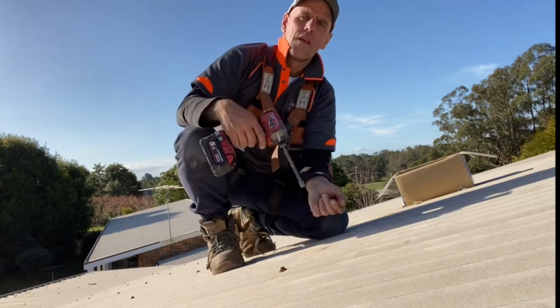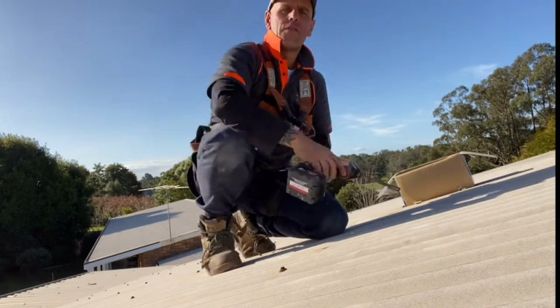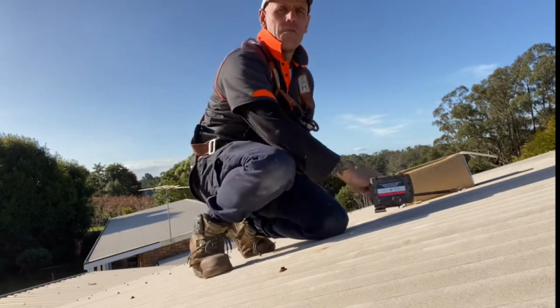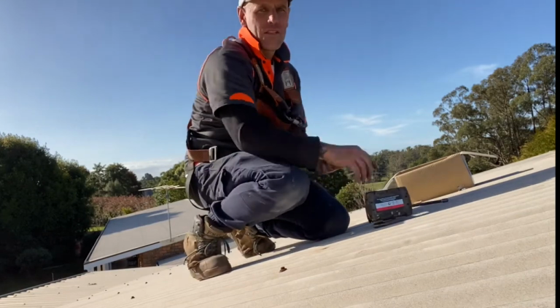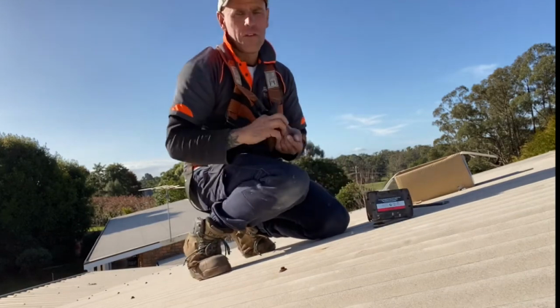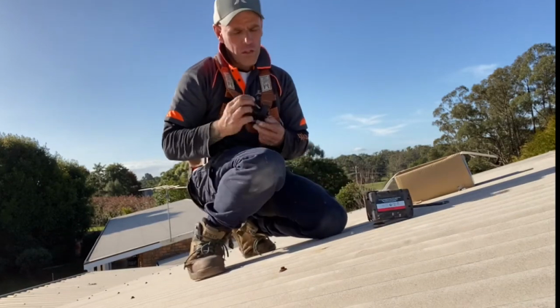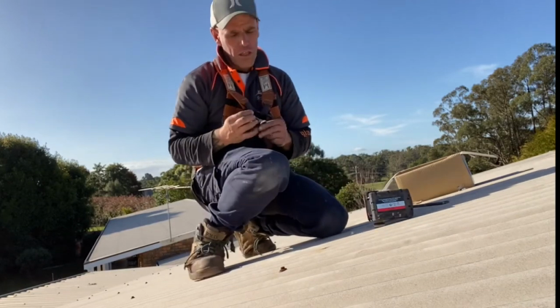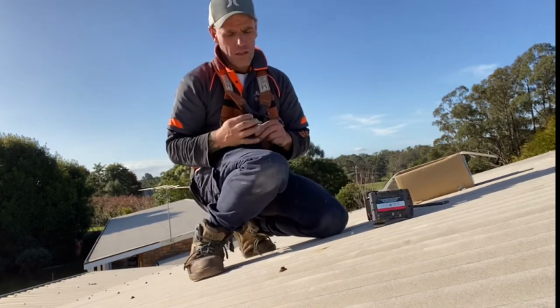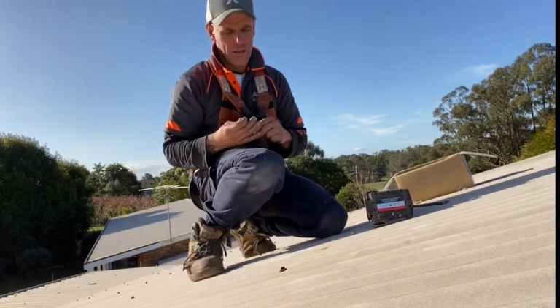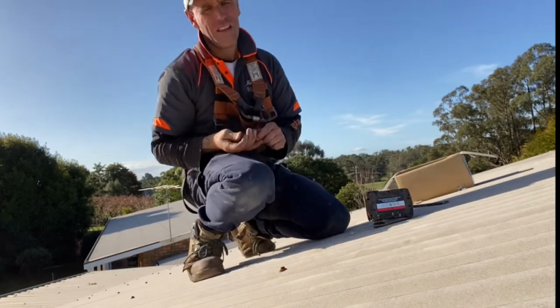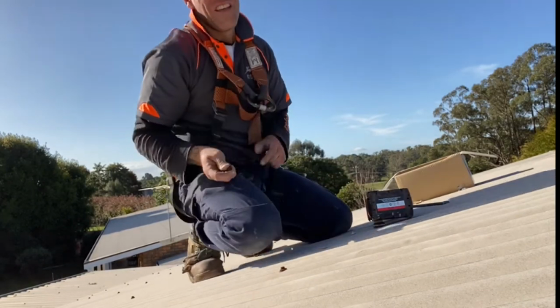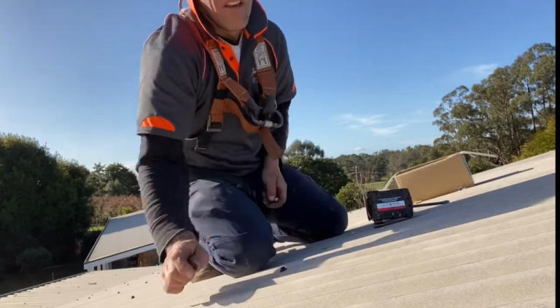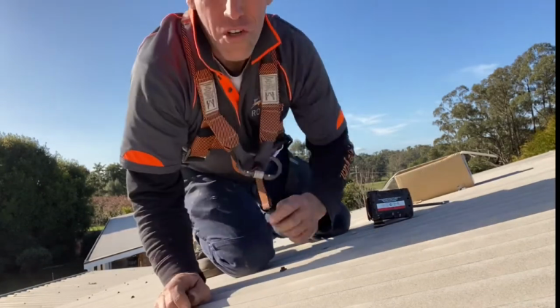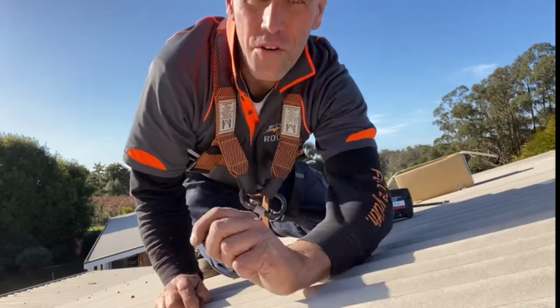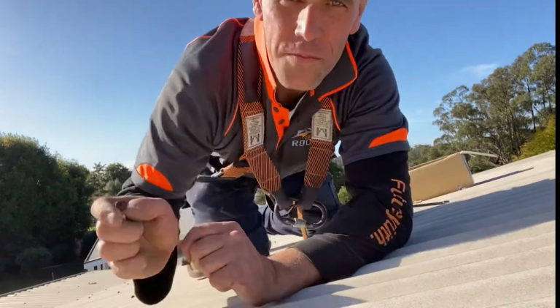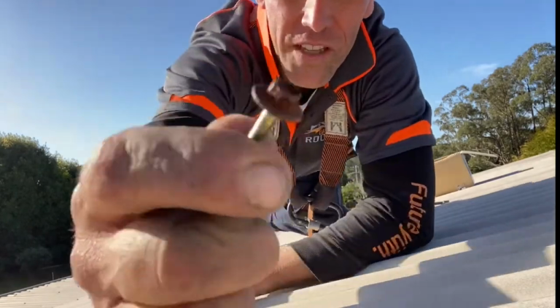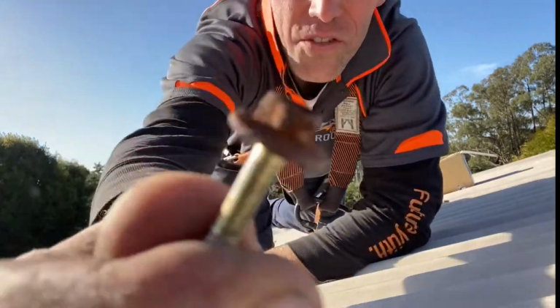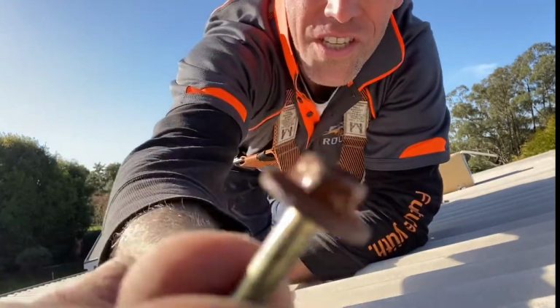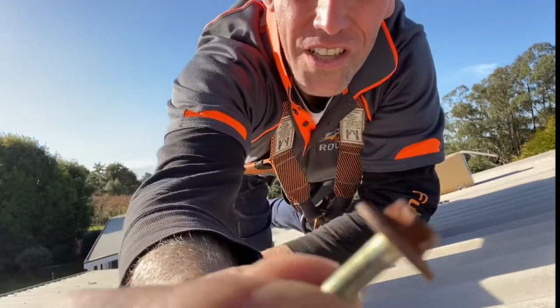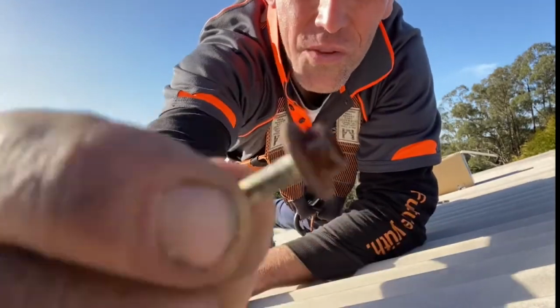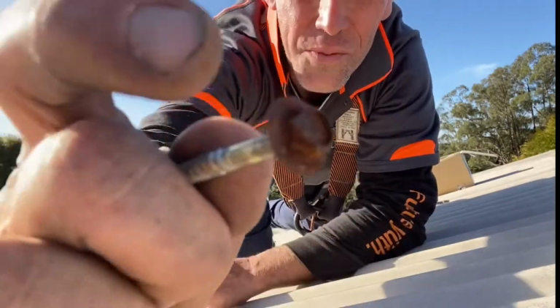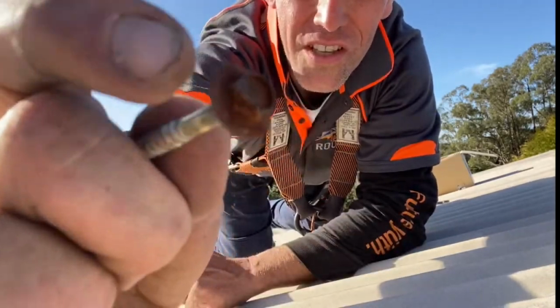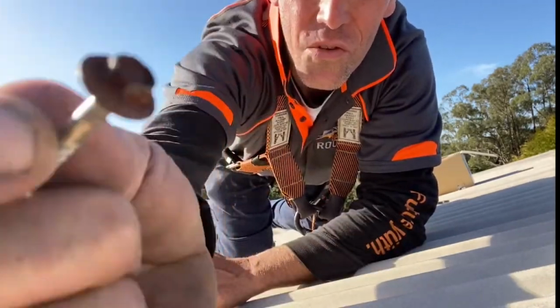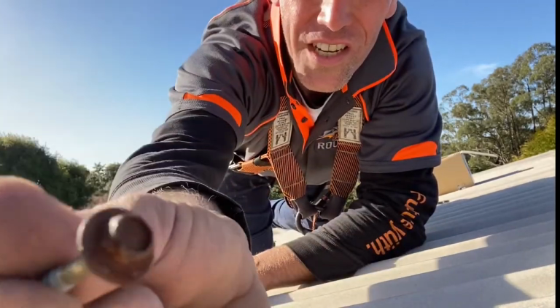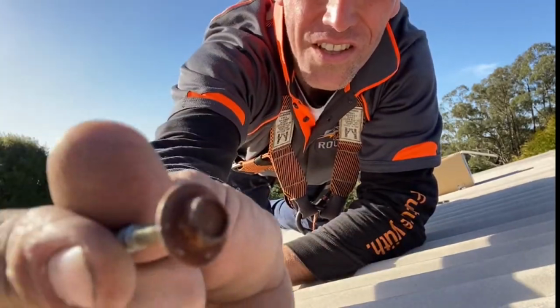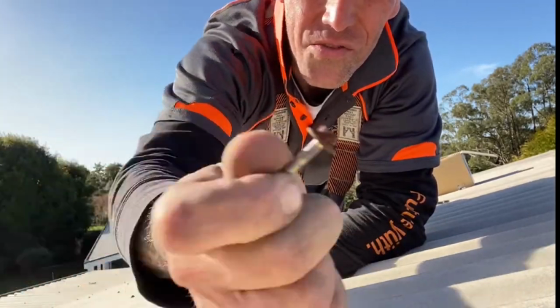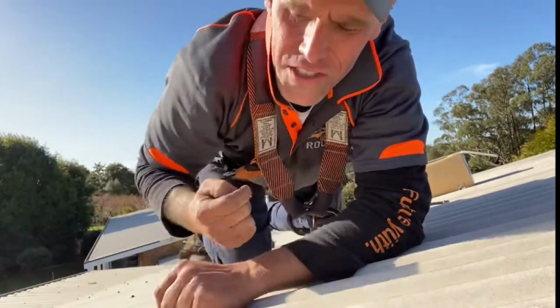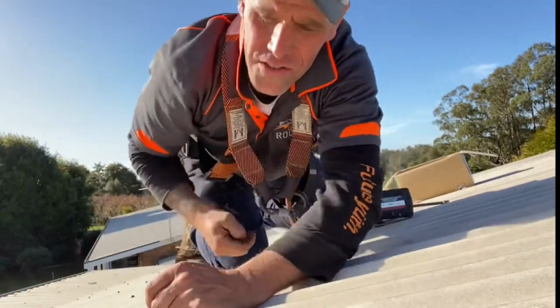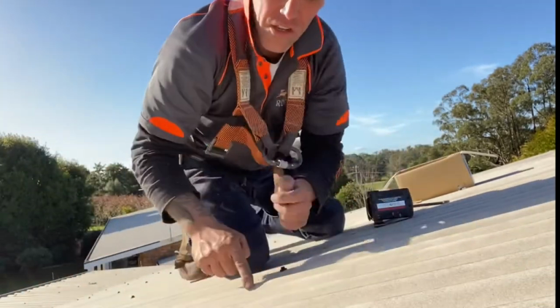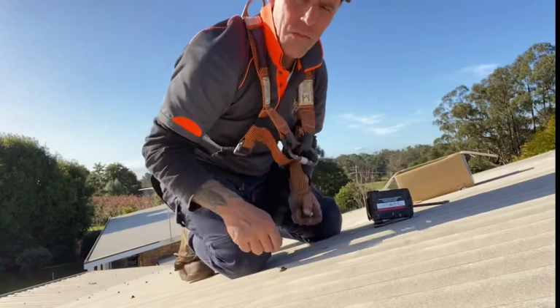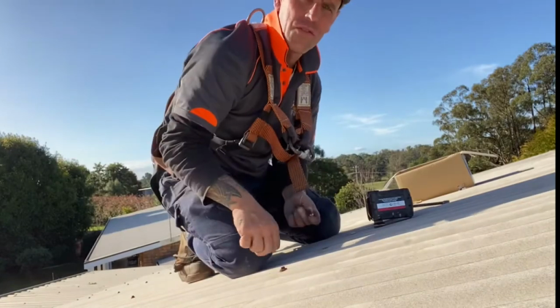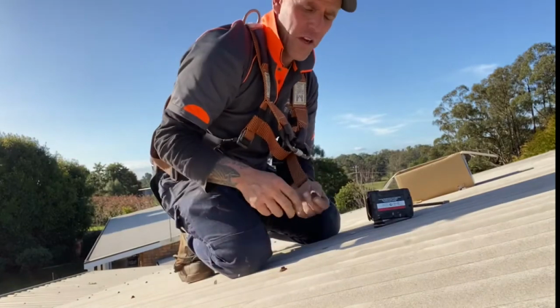A bit of a roof maintenance tip for you guys out there. If you have an iron roof, check the screws. This one's missing the neowasher, the heads are rusty. It's starting to compromise the roof coating.